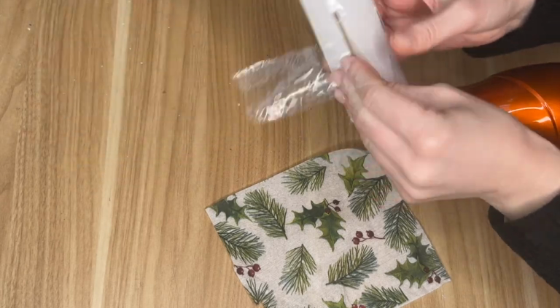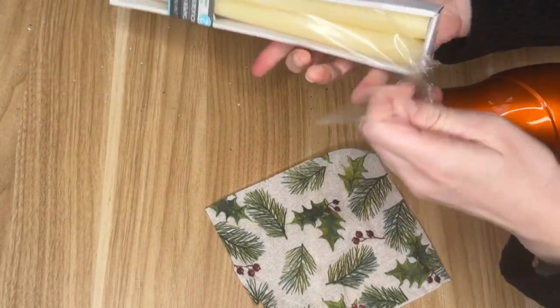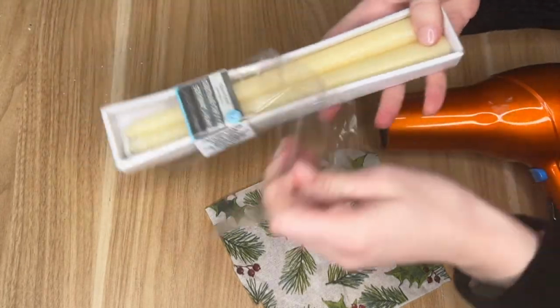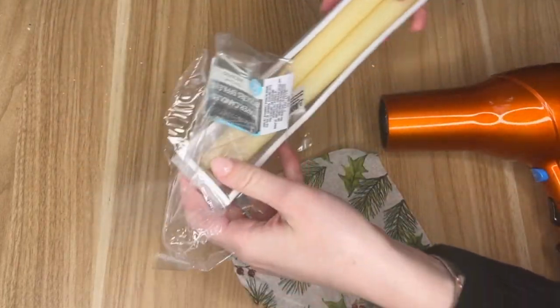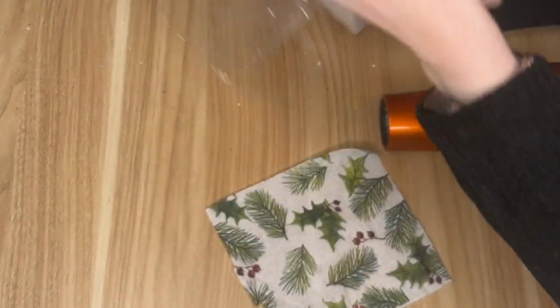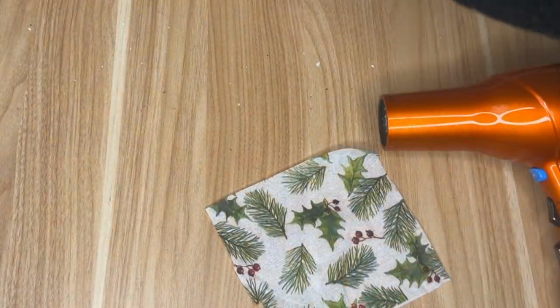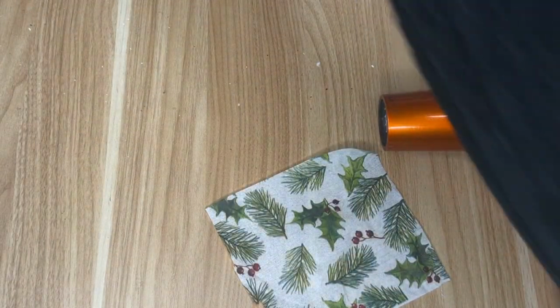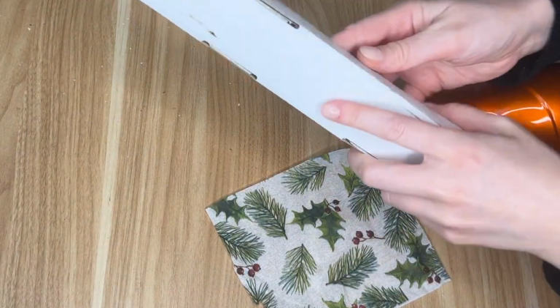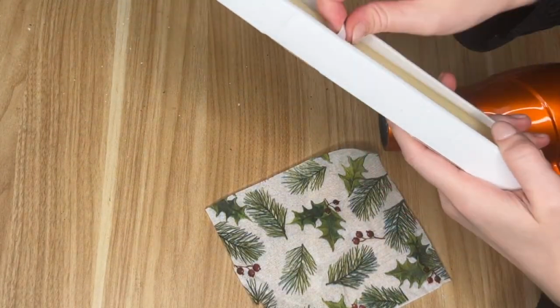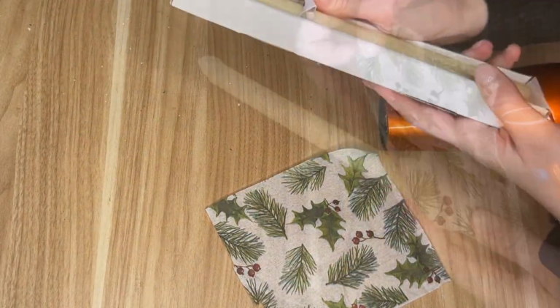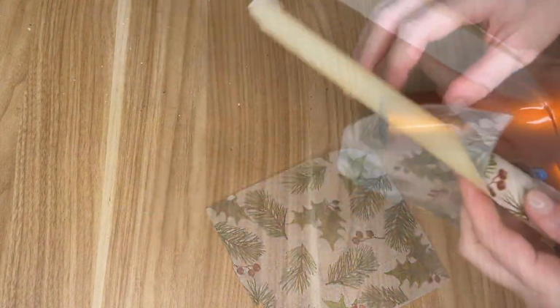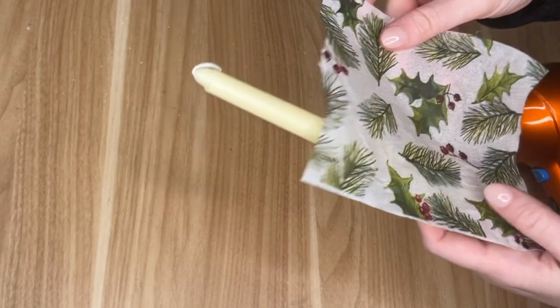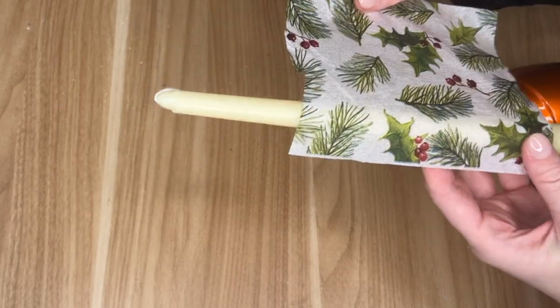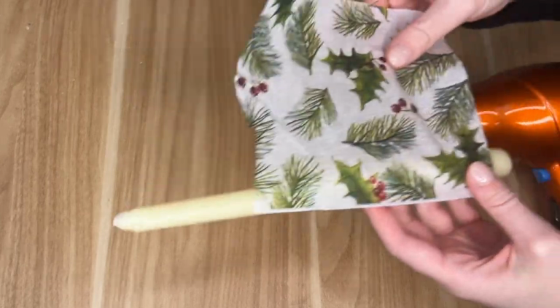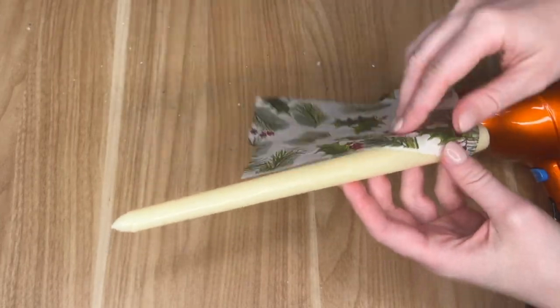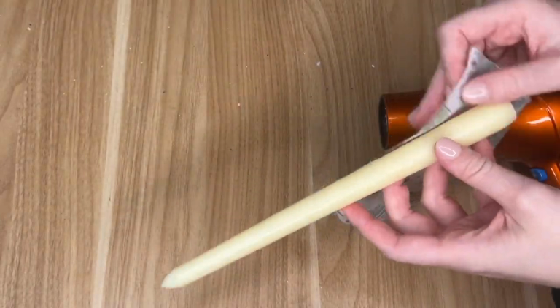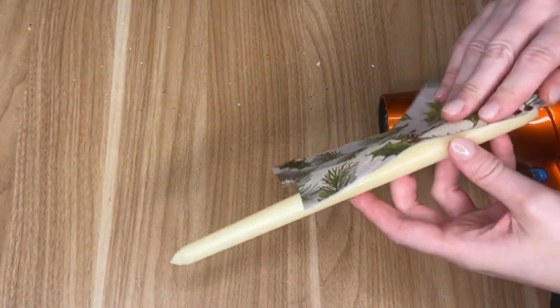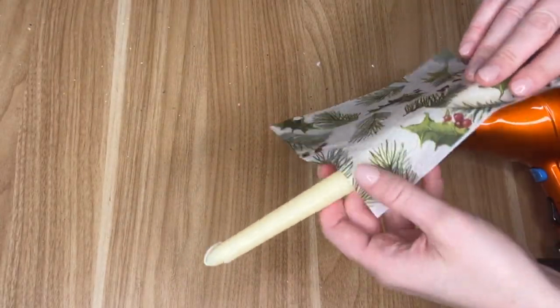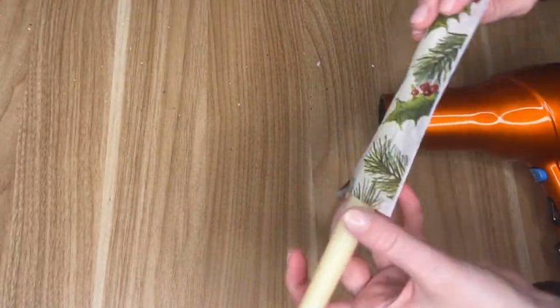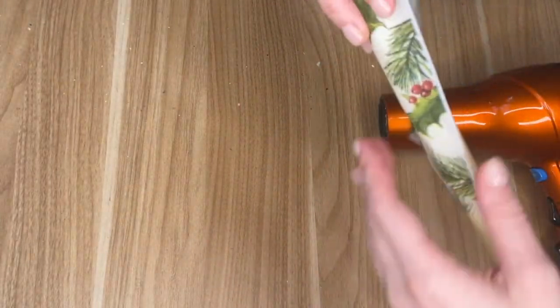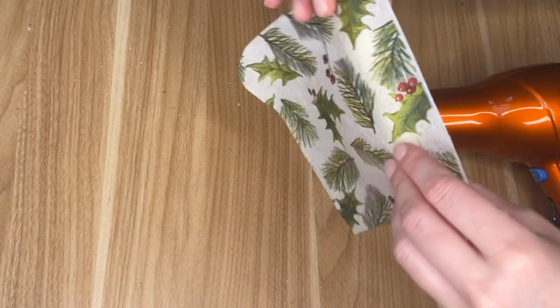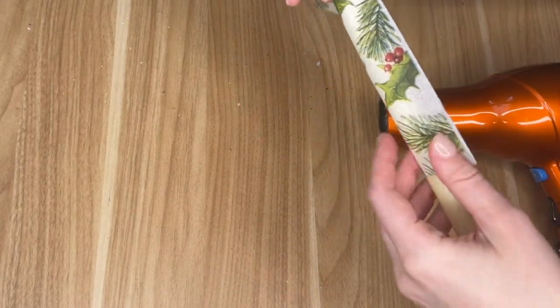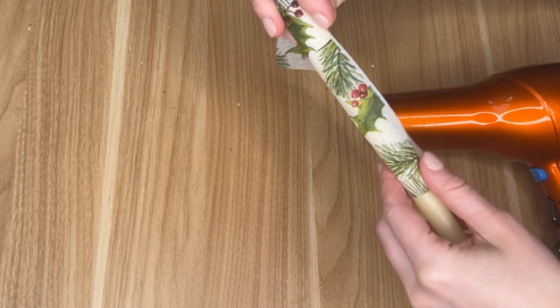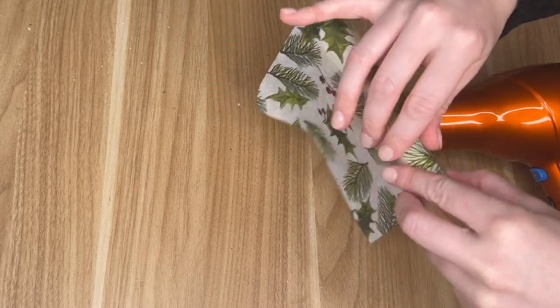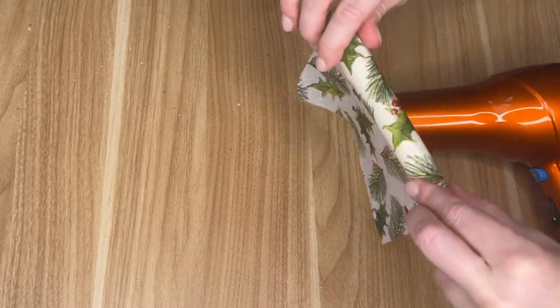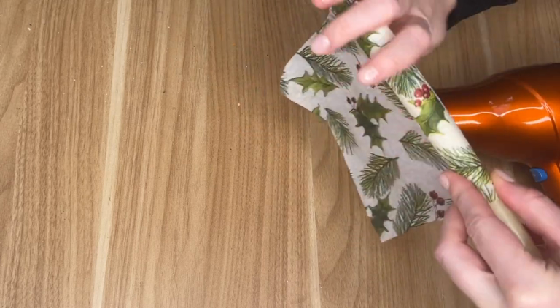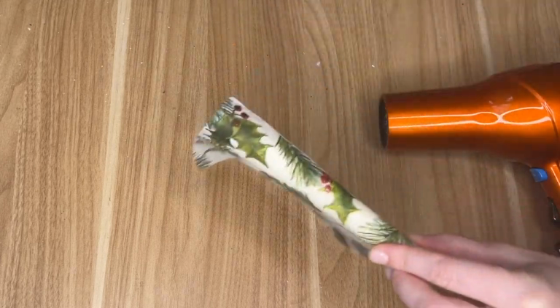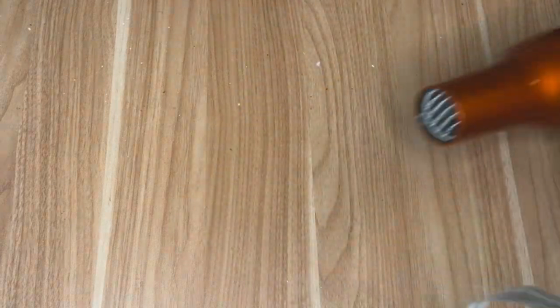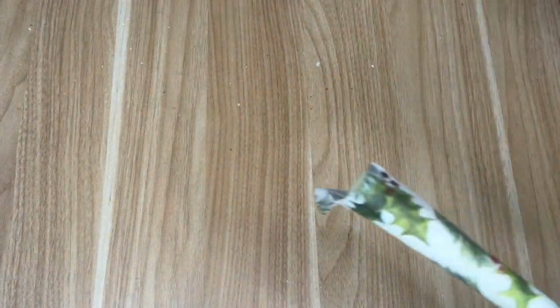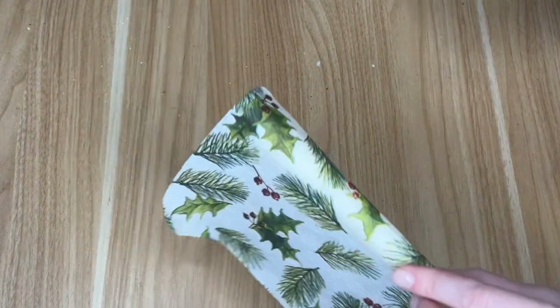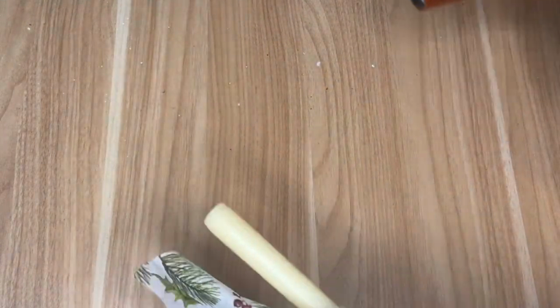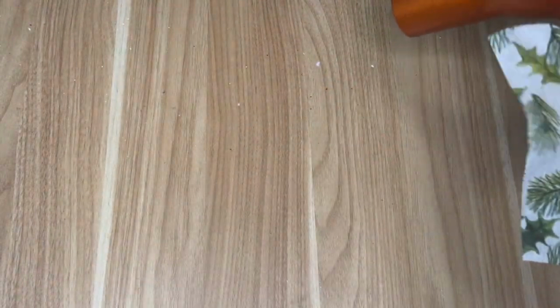I picked up these candles — they came in a pack from the Dollar Tree — and this napkin is also from the Dollar Tree. It was a two-ply so I did pull it apart to make sure it was just one thin sheet.